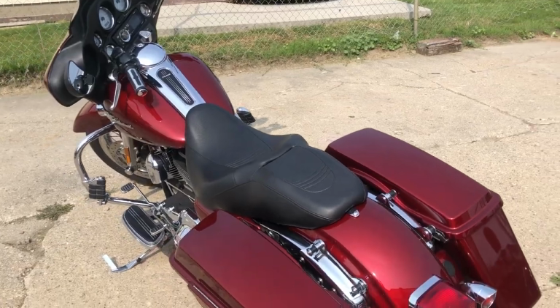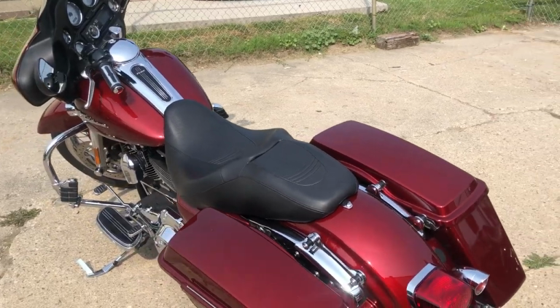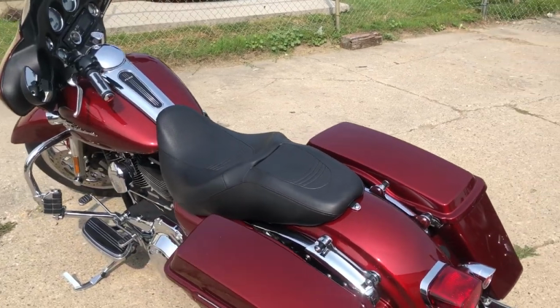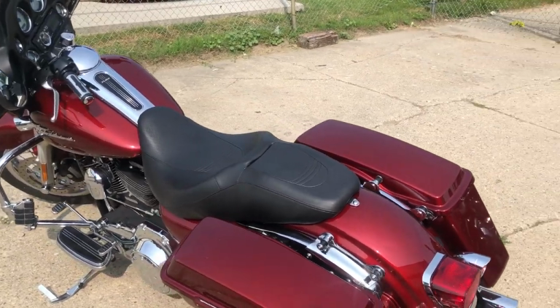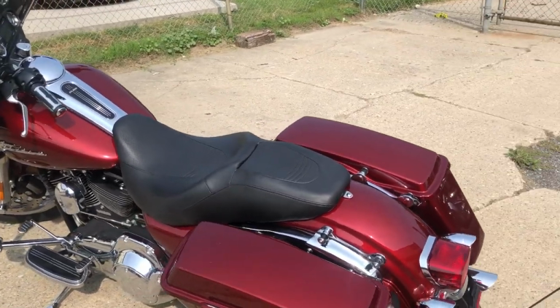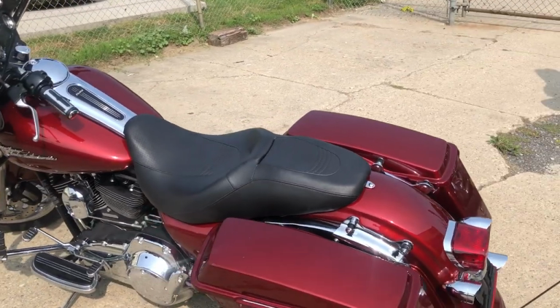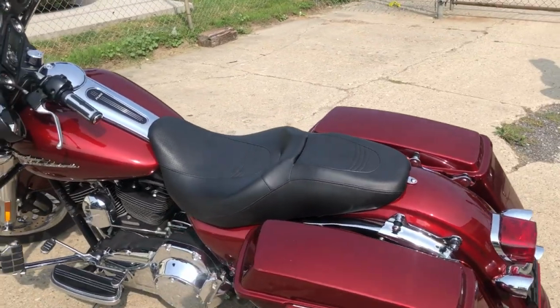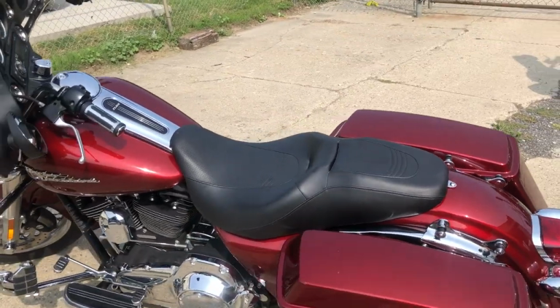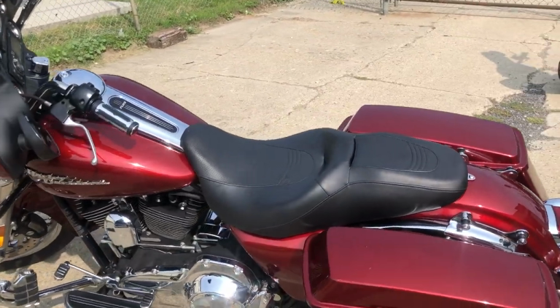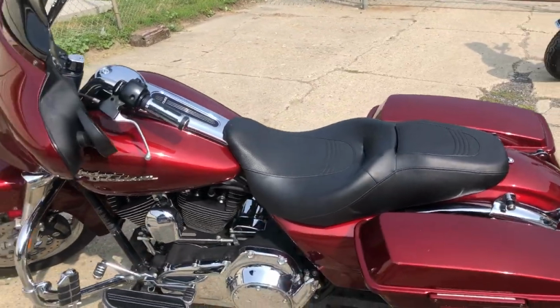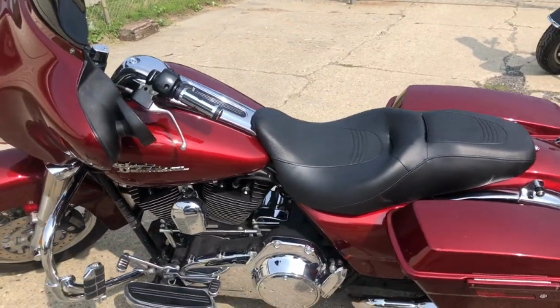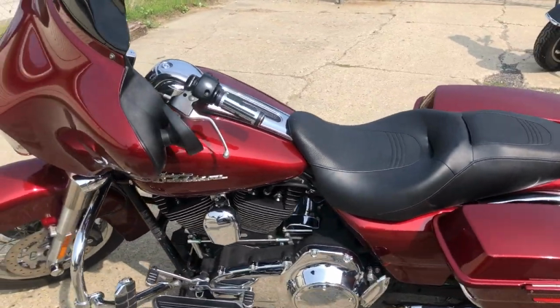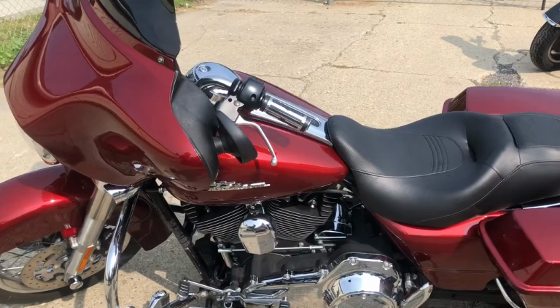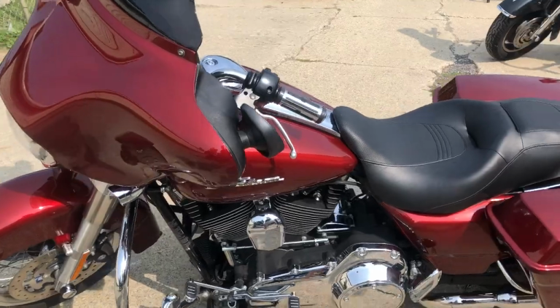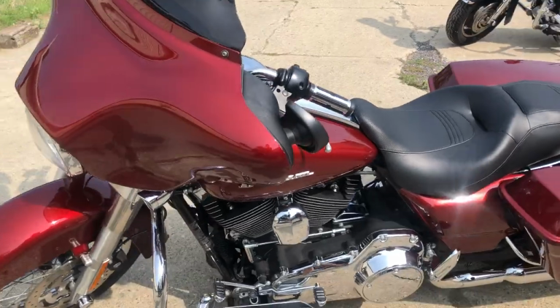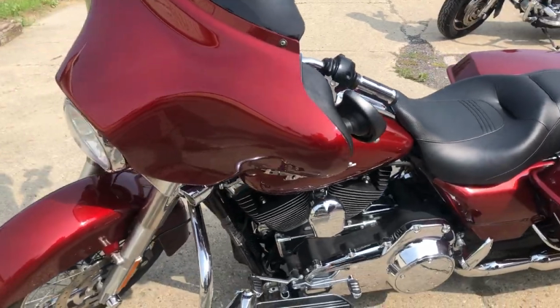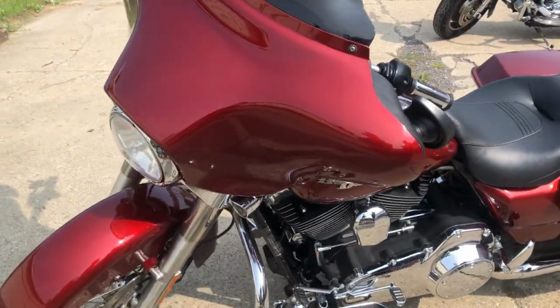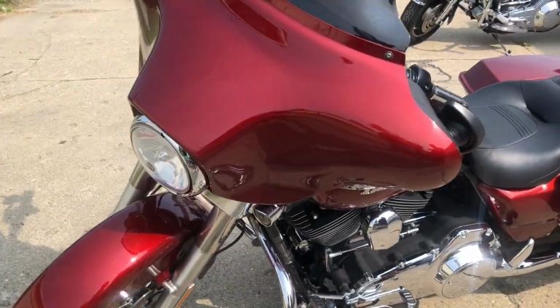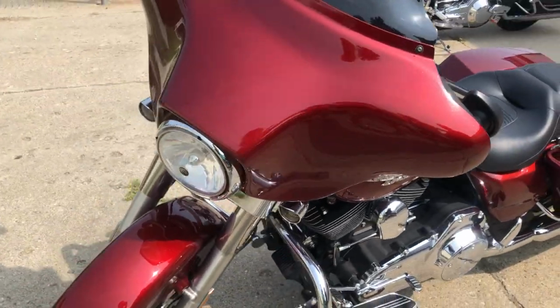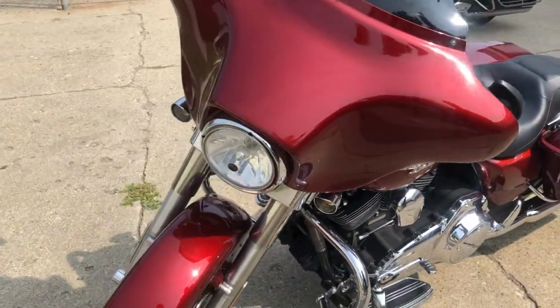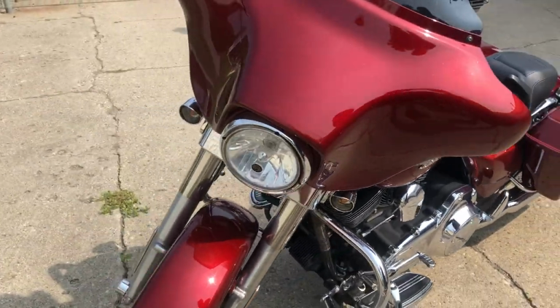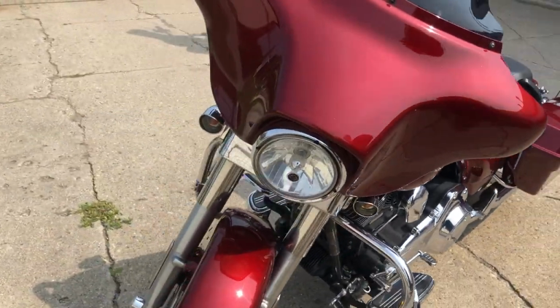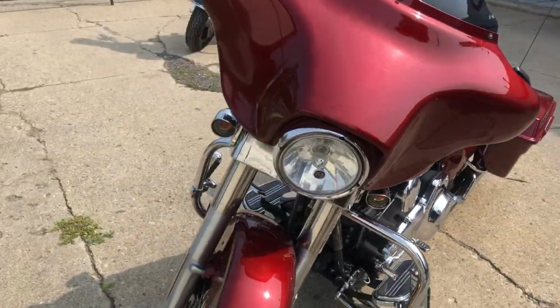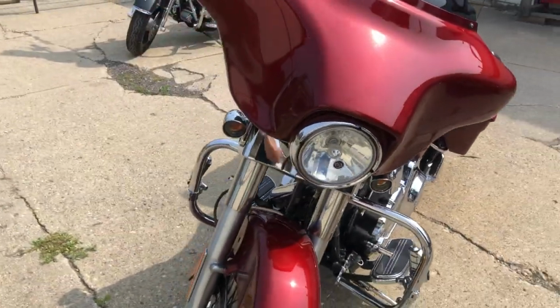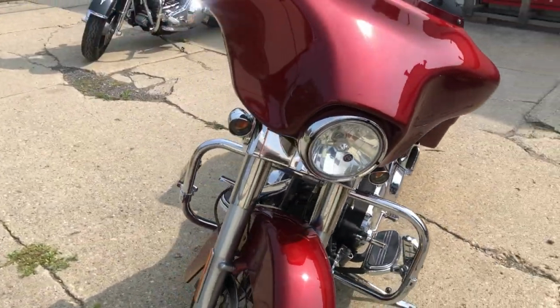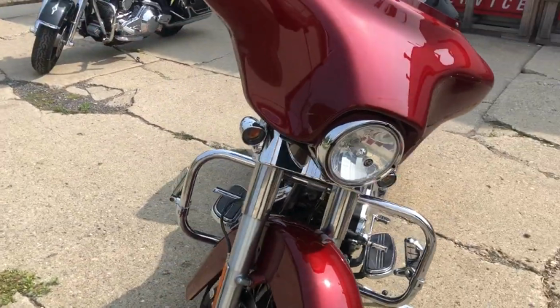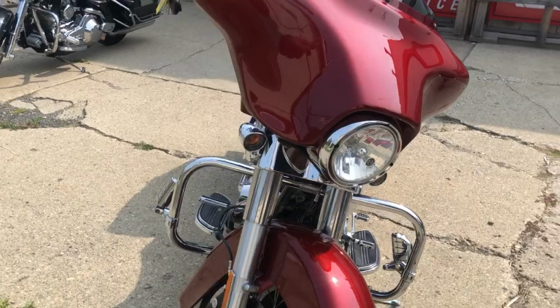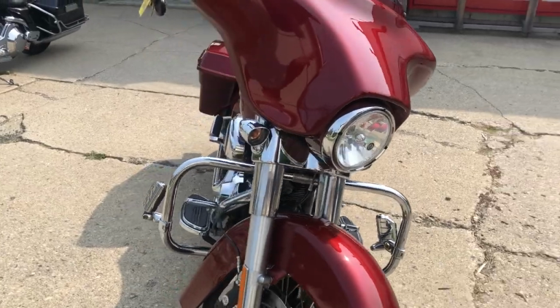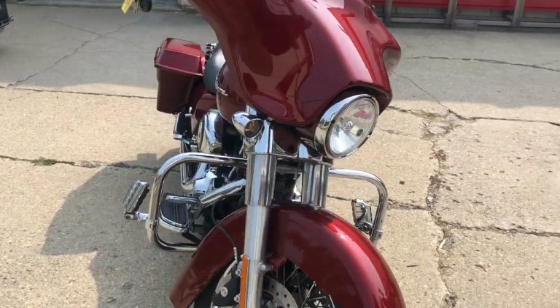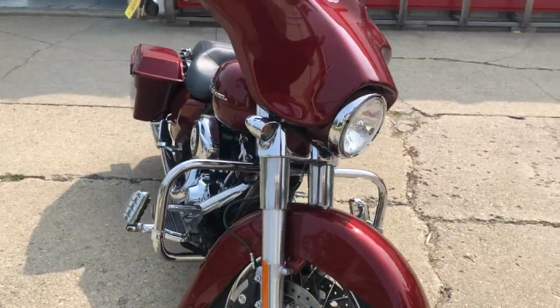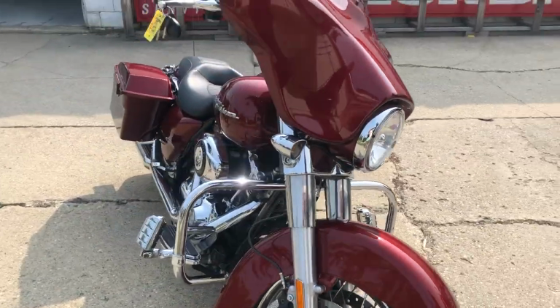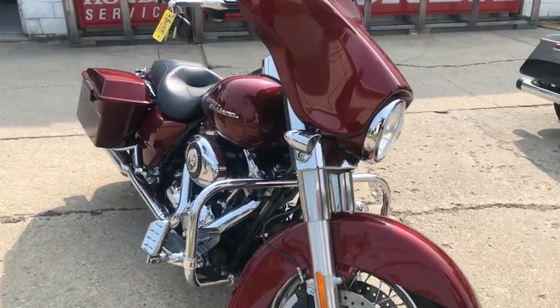Hey guys, approvalpowersports.com here doing a video on another street glide we just got in — another great low mileage bike. 2009, only 19,909 miles, super clean, hard to find color: Red Hot Sunglow. No dents, no dings, no scratches on this one.